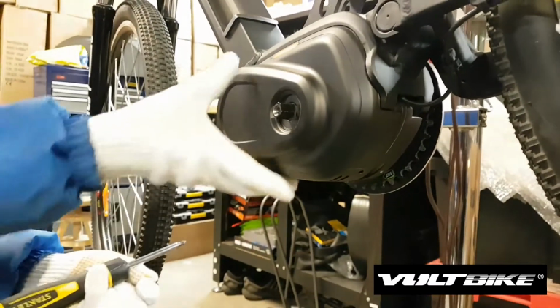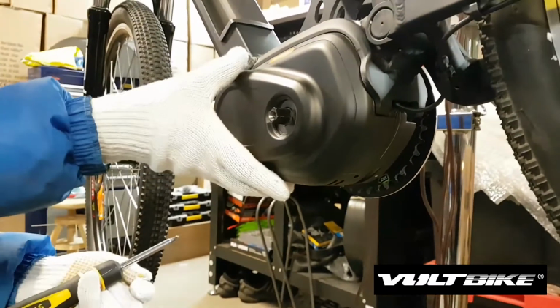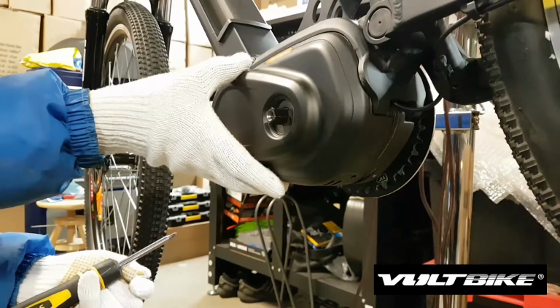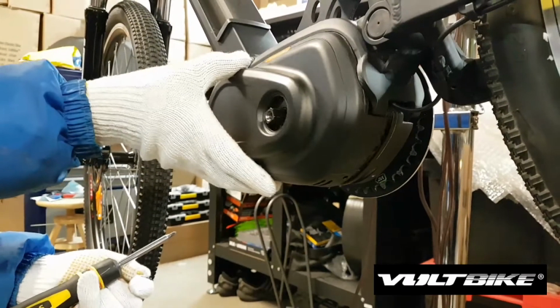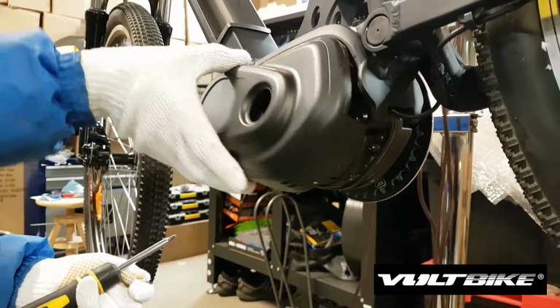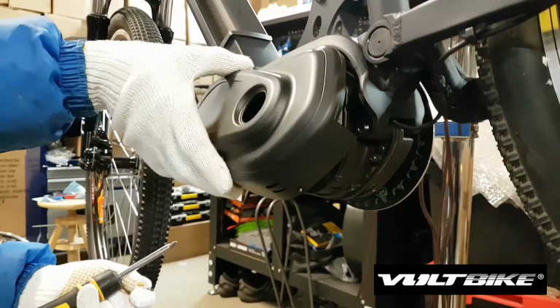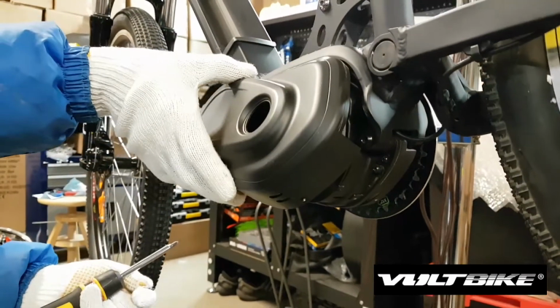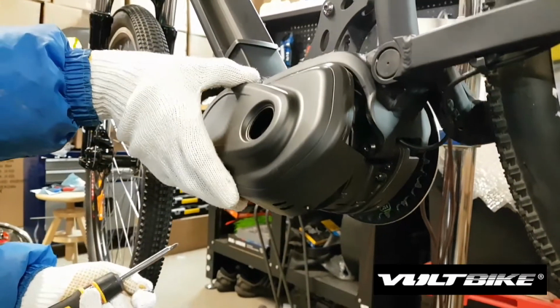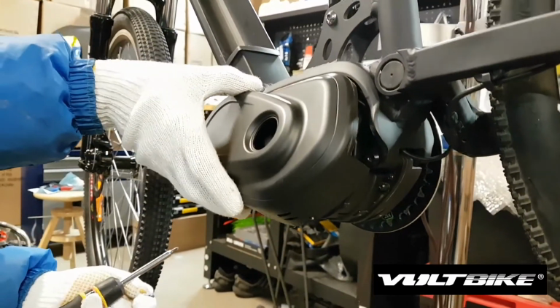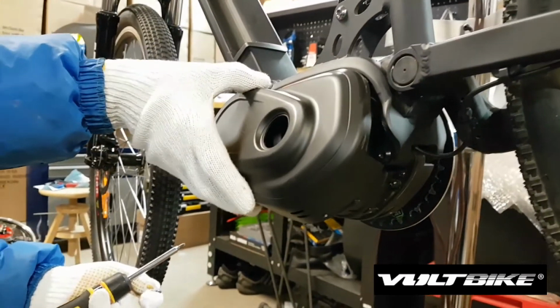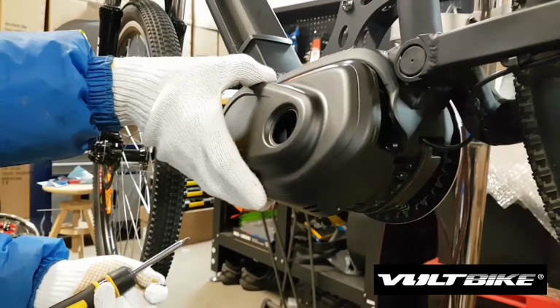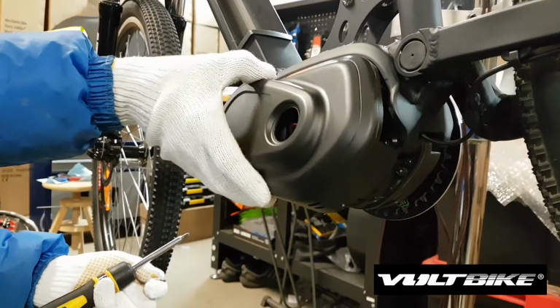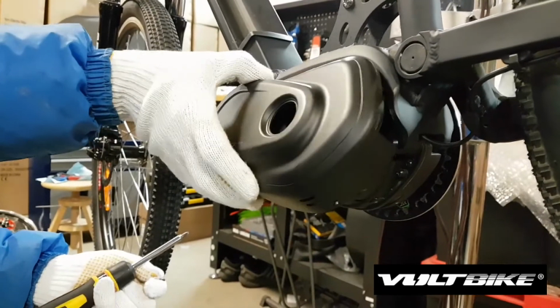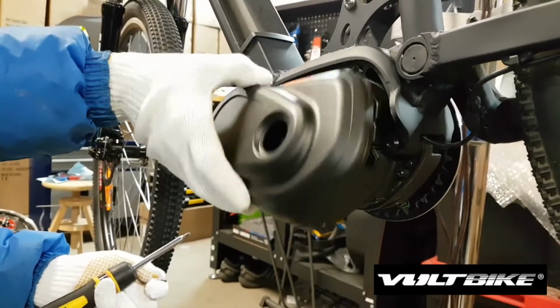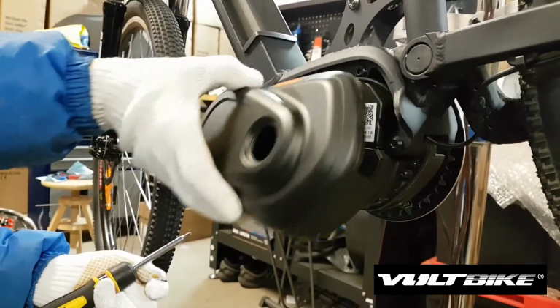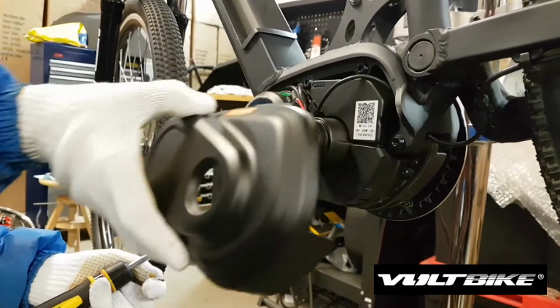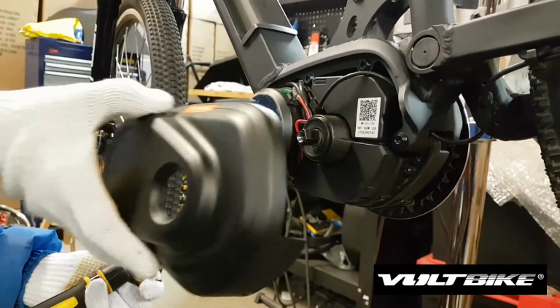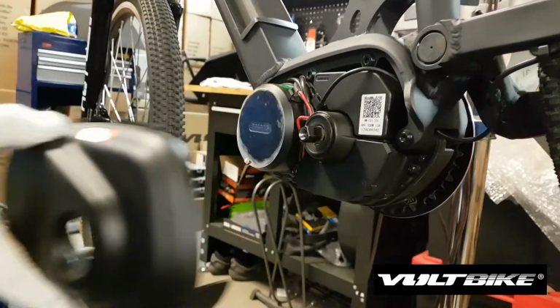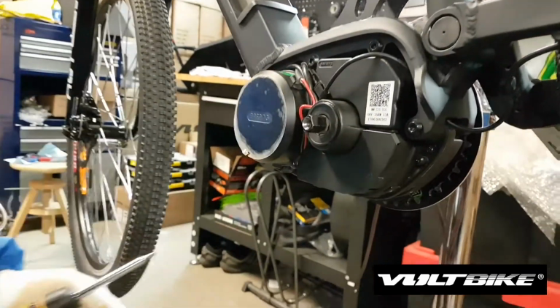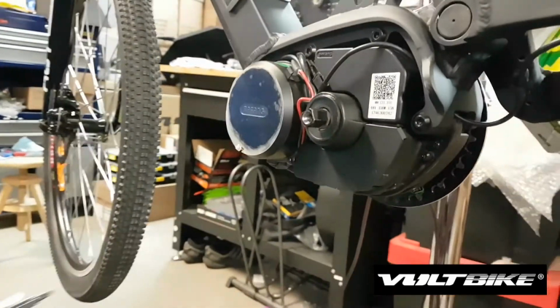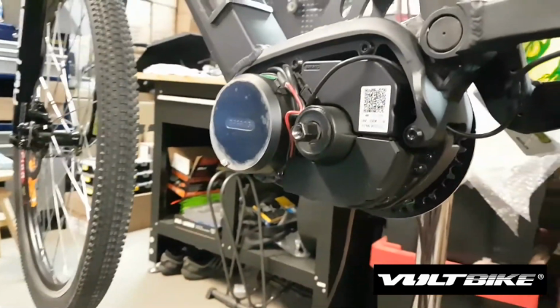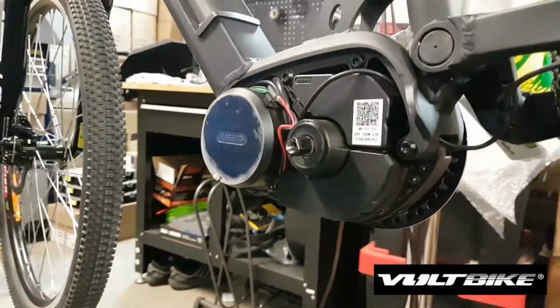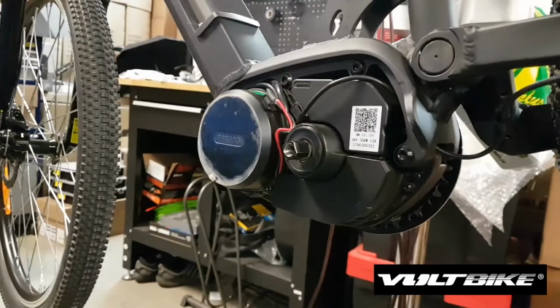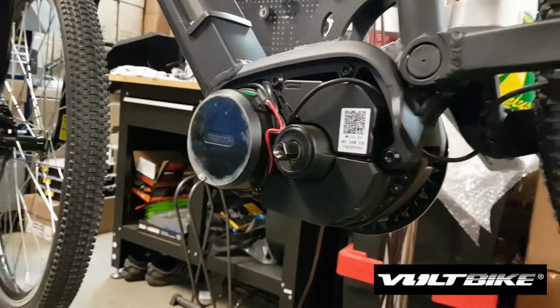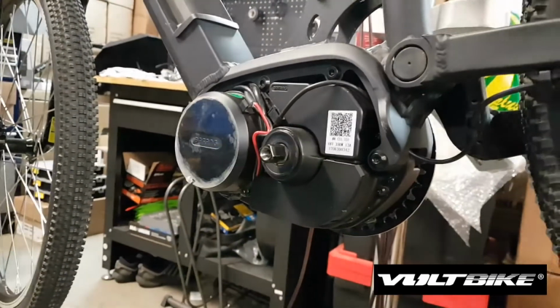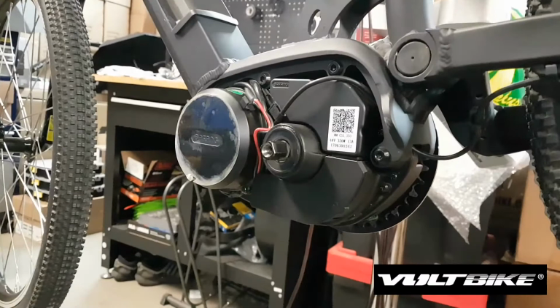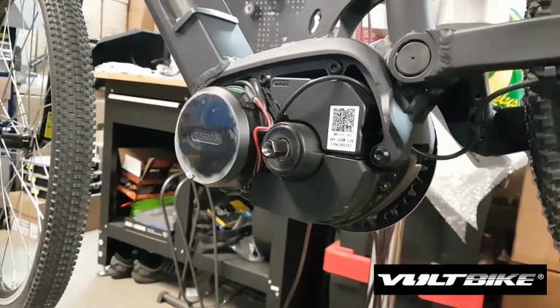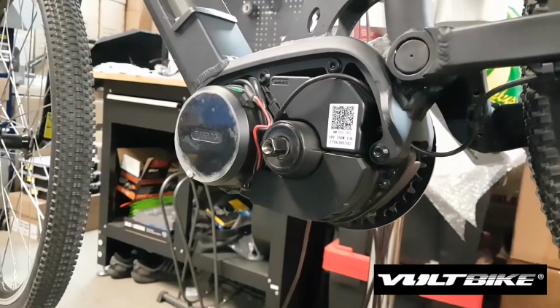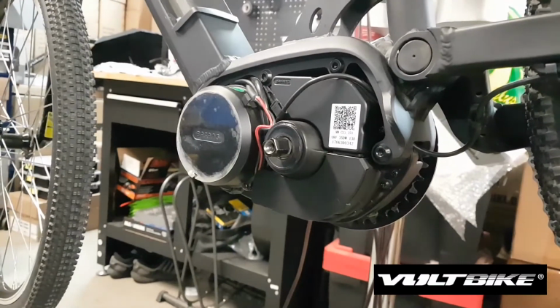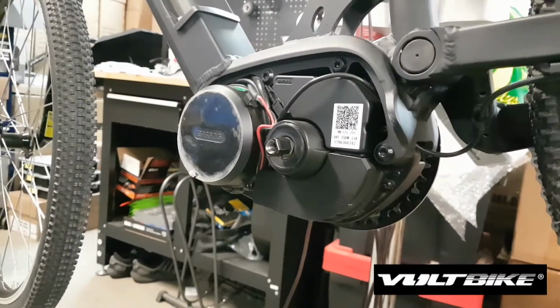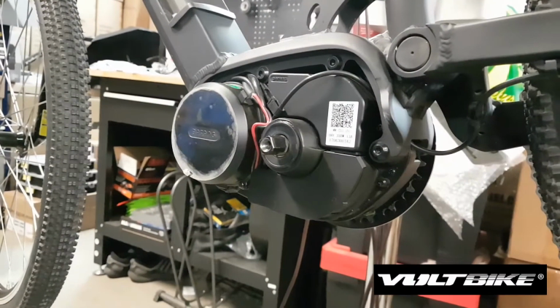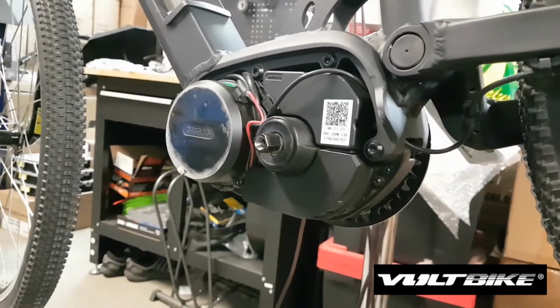Once you remove them you can easily detach the plastic cover of the motor. Once you detach it you're going to see the motor inside.